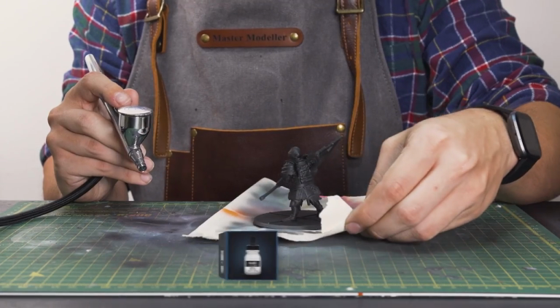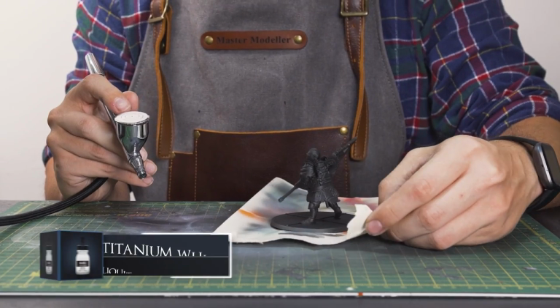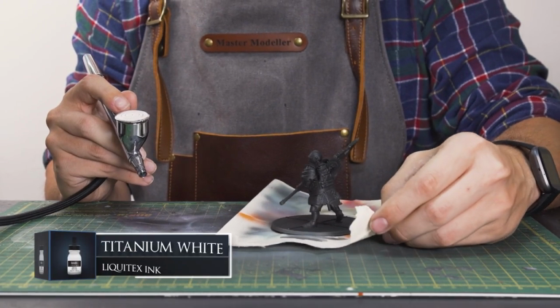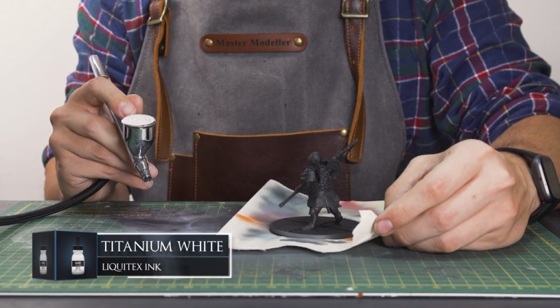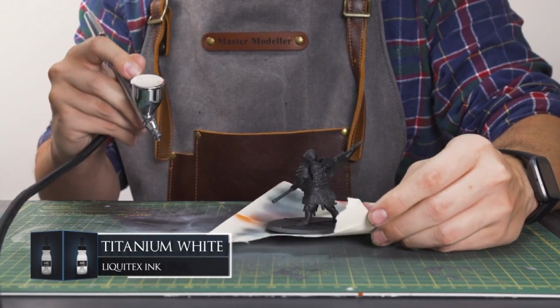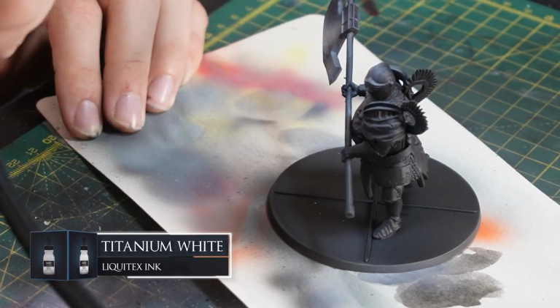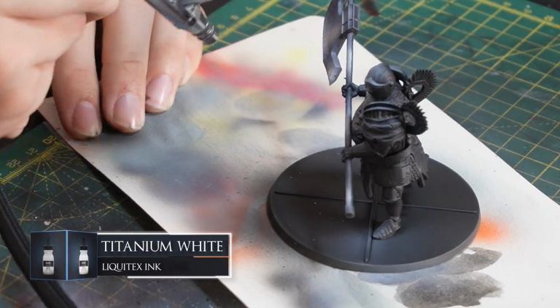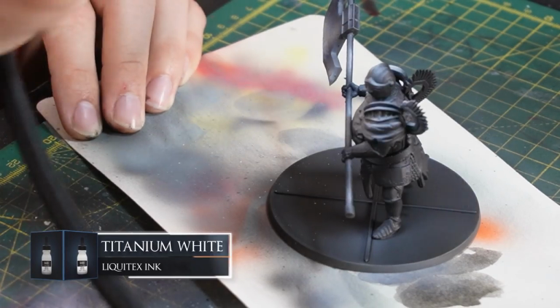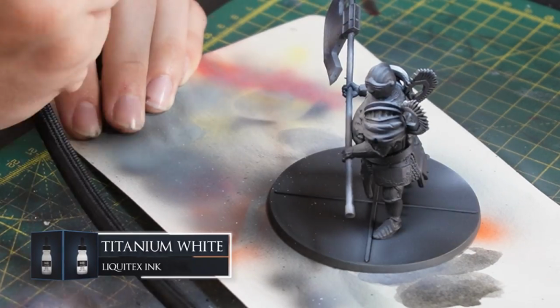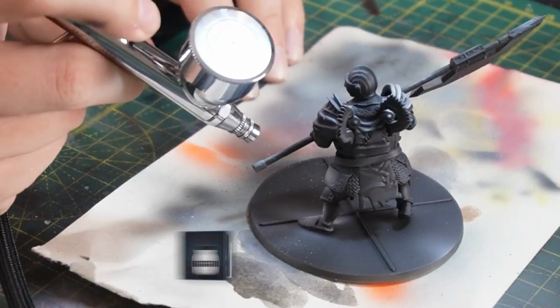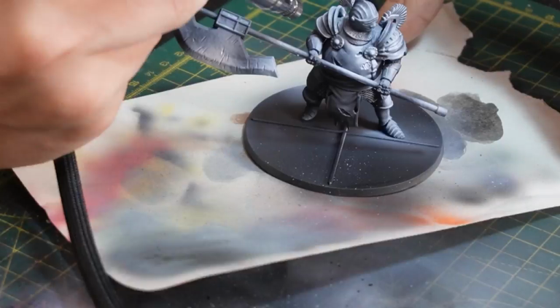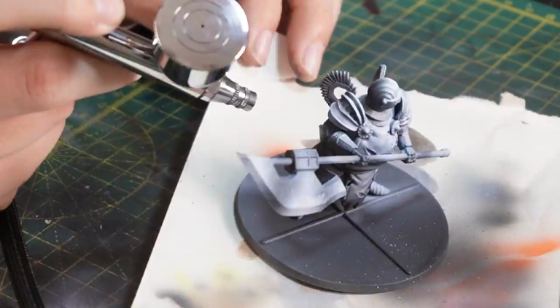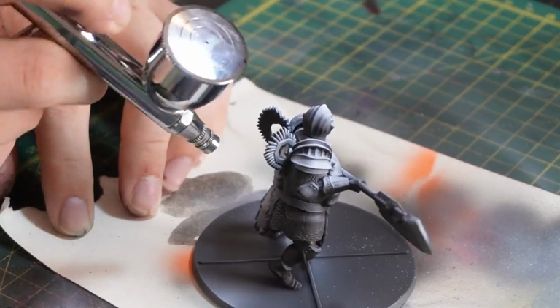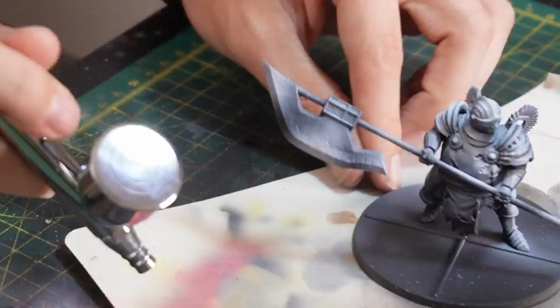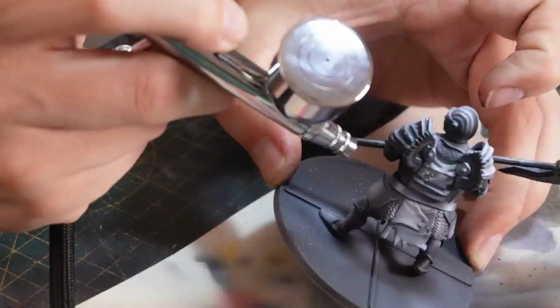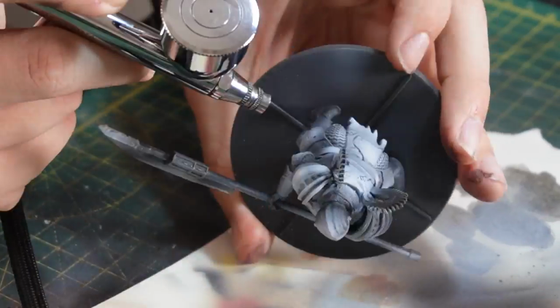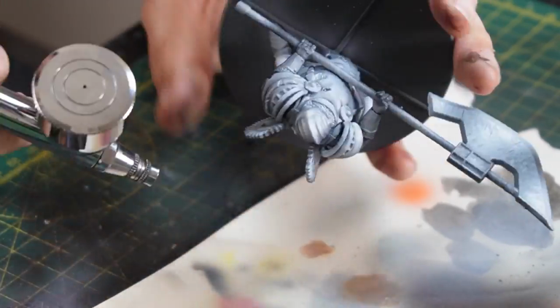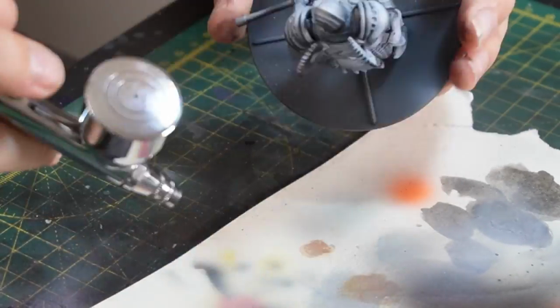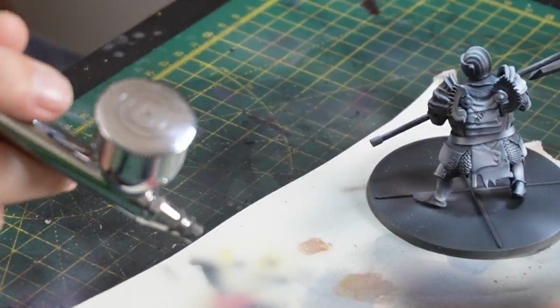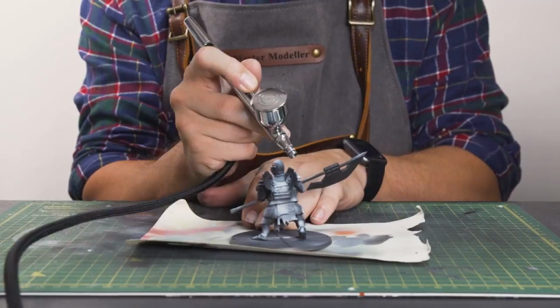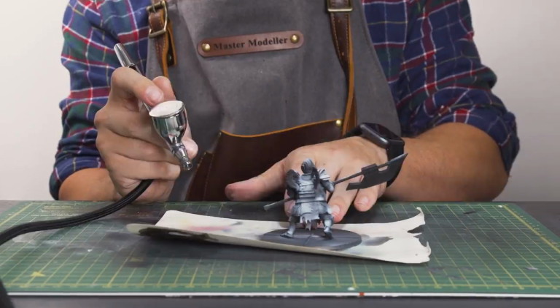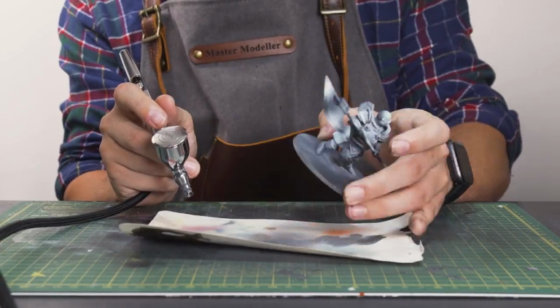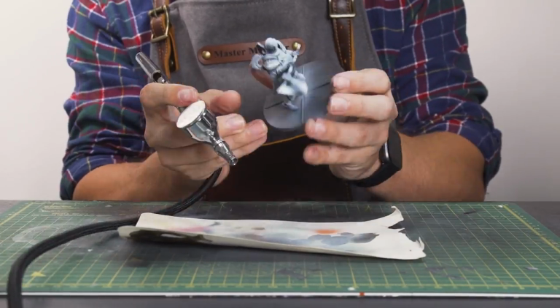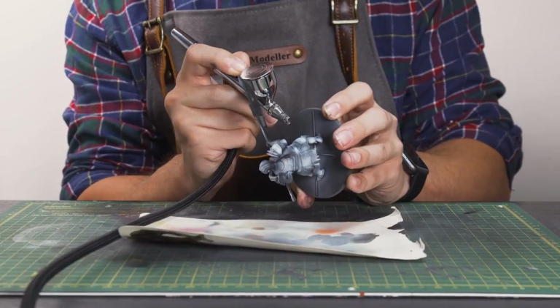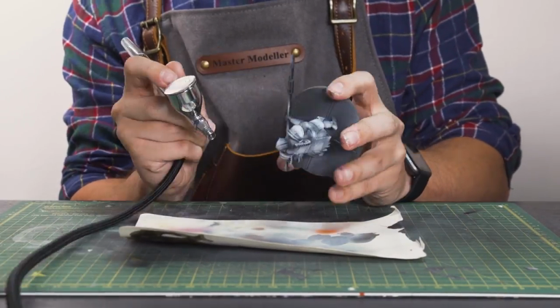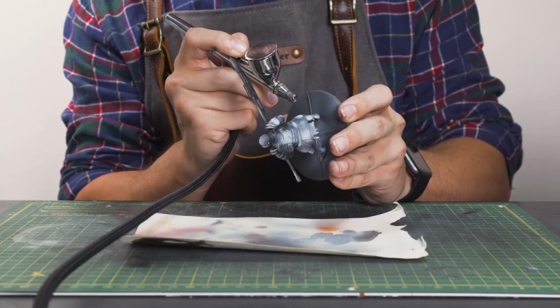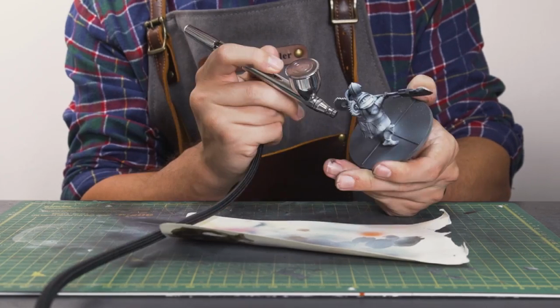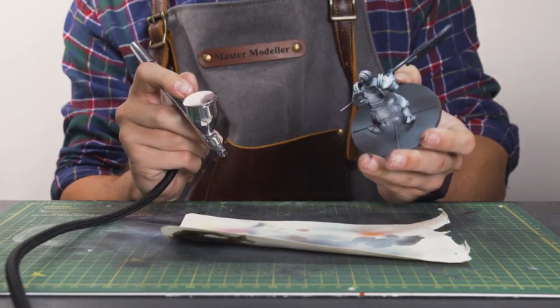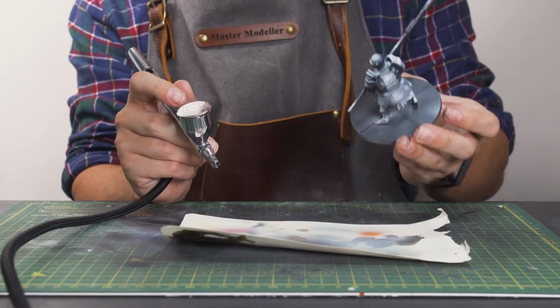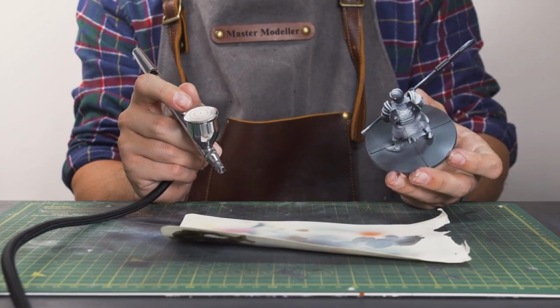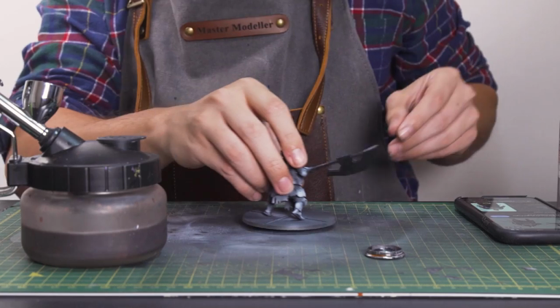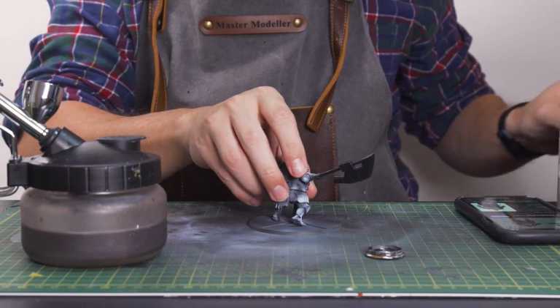For the next step, zenithal highlighting over the black prime — same as we've done before. High up angle, facing downwards, and spraying the ink over, focusing more concentrated amounts of ink to the outermost exterior parts.